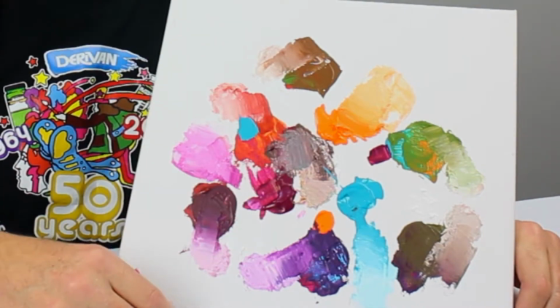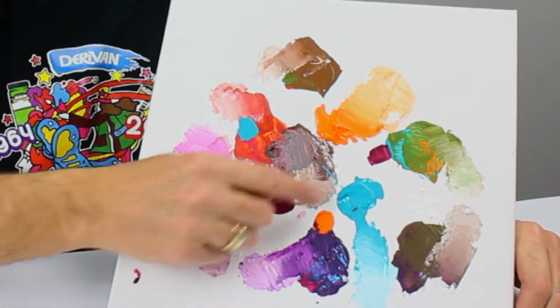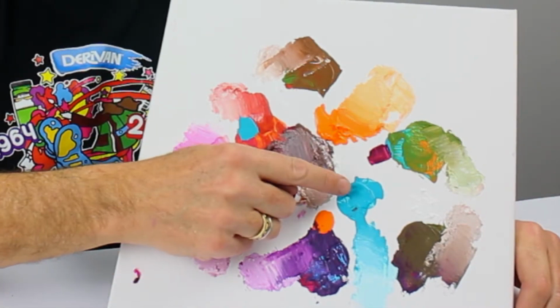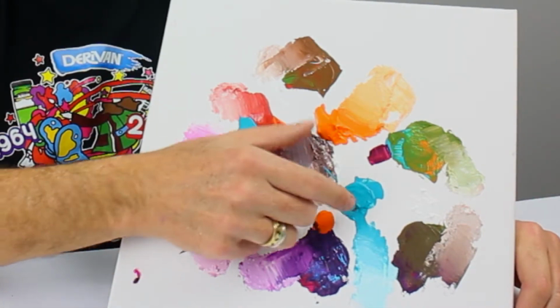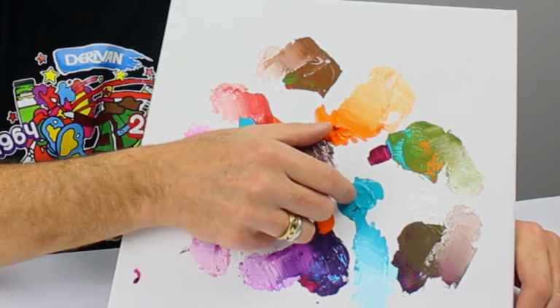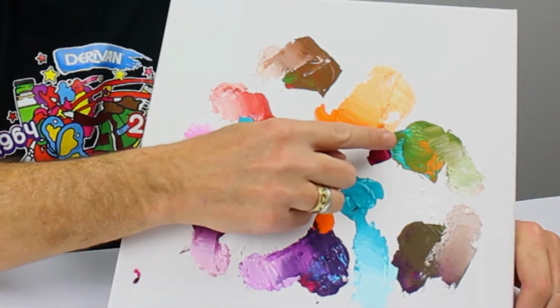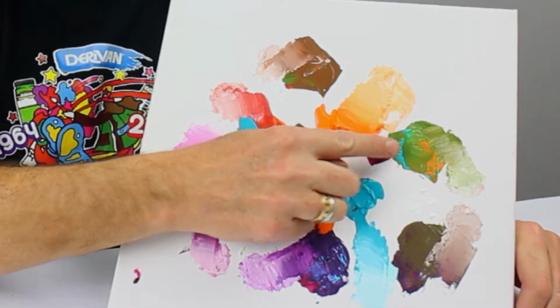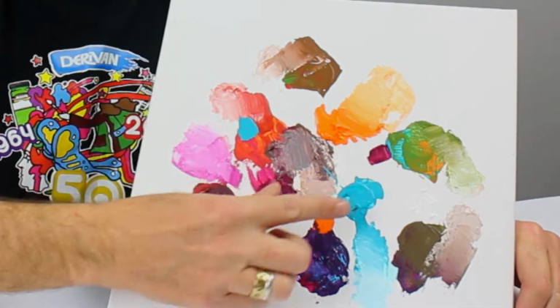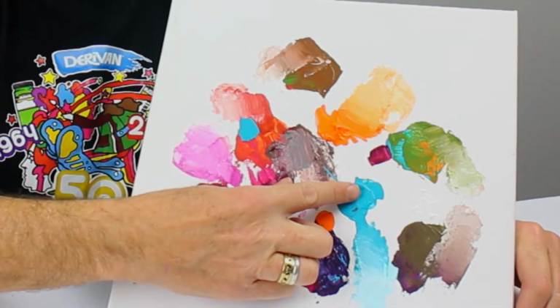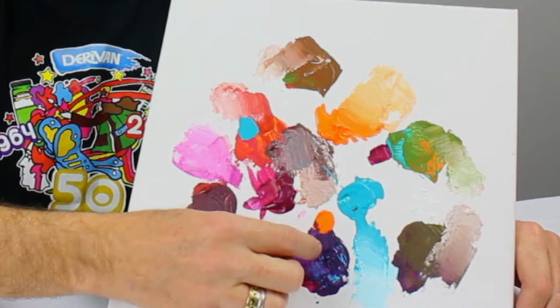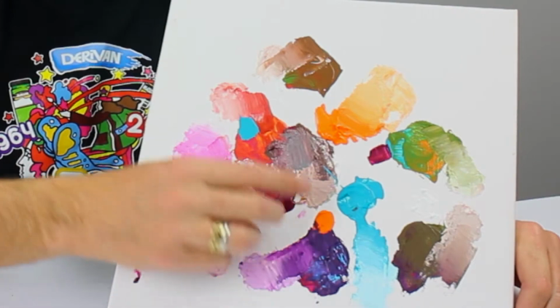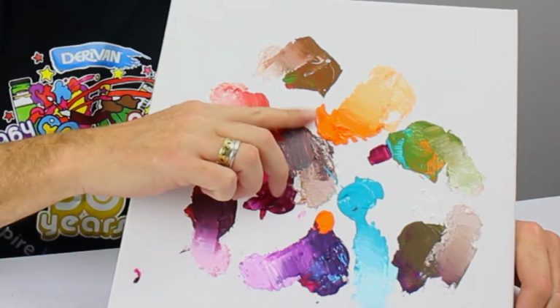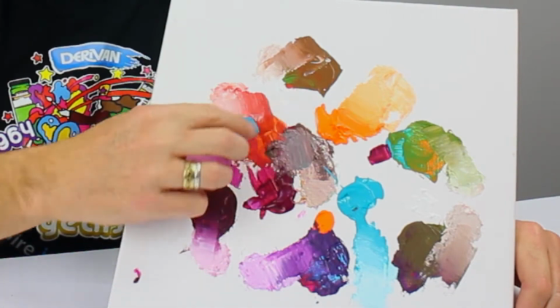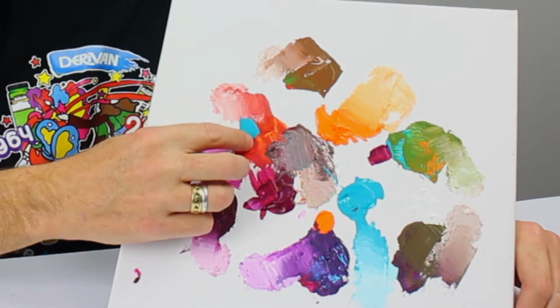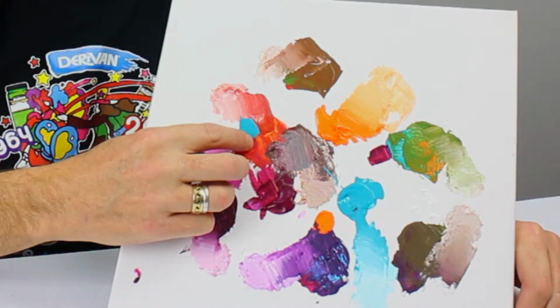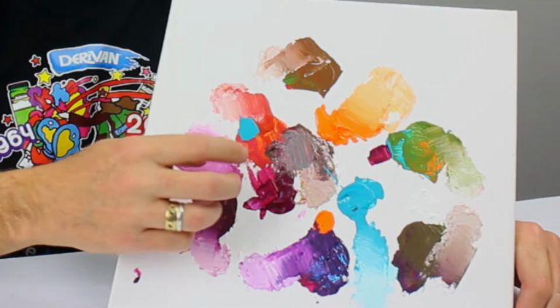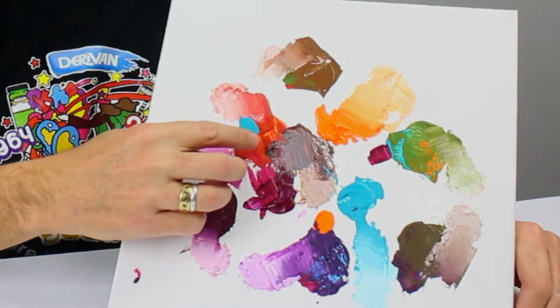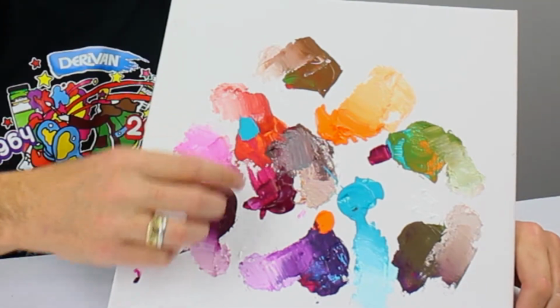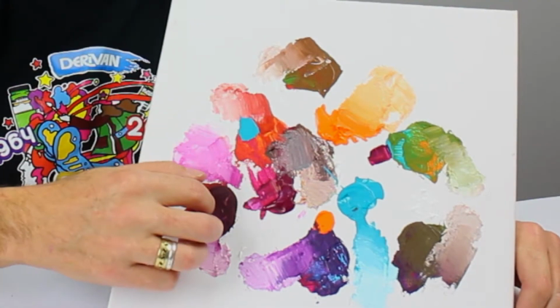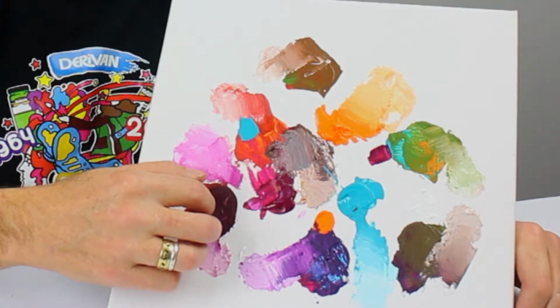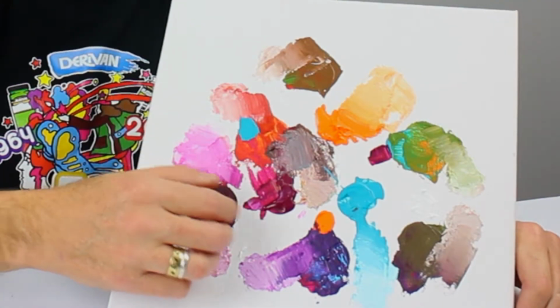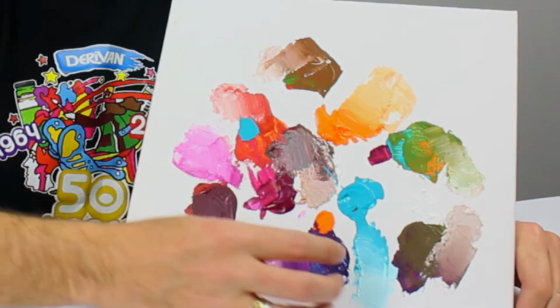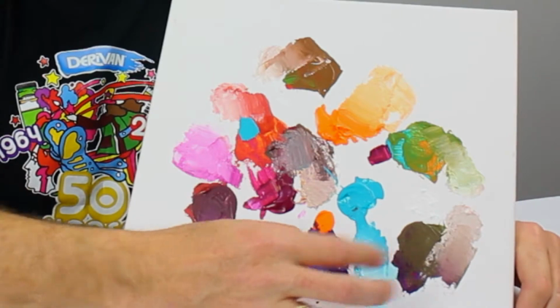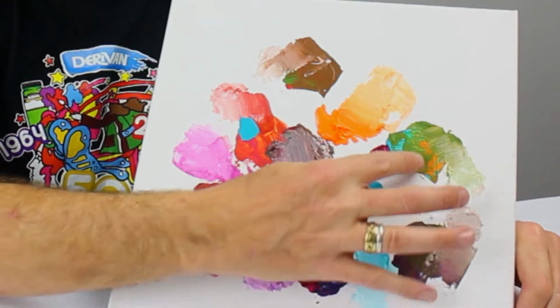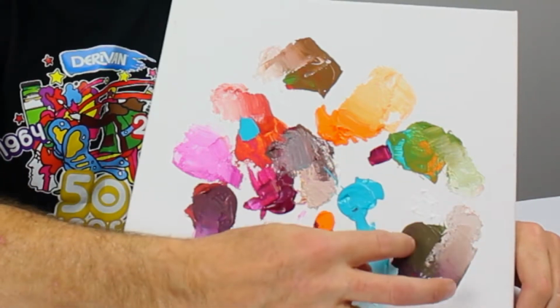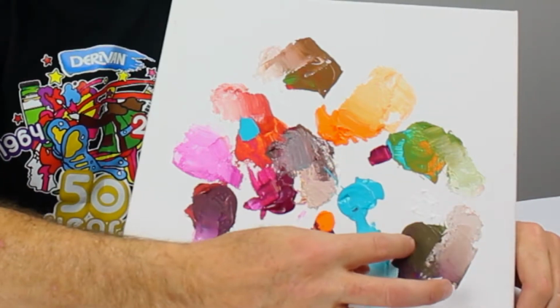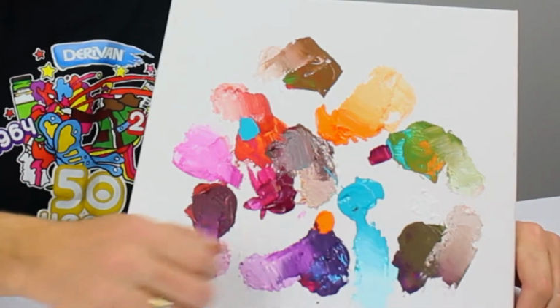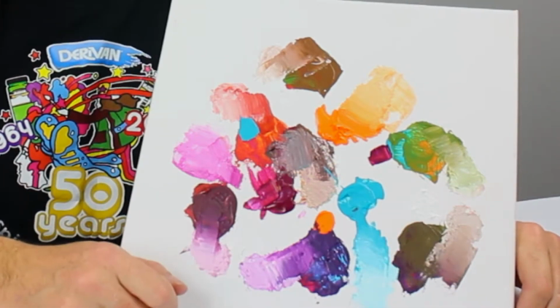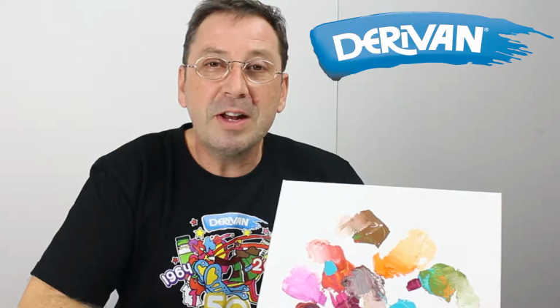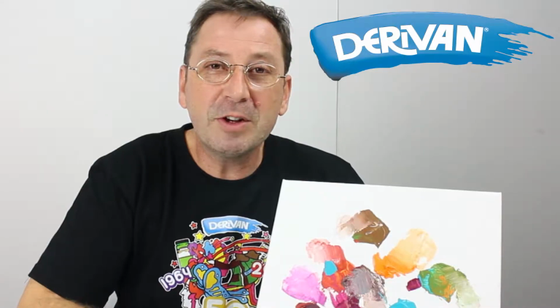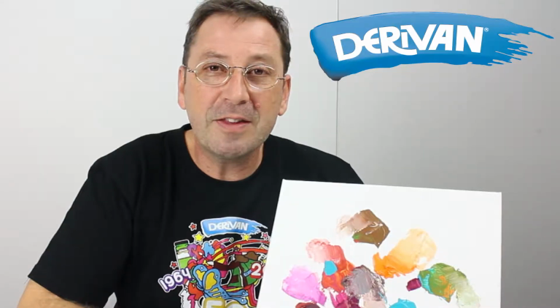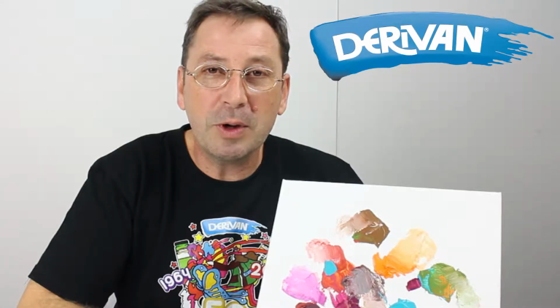So we're going to mix them first together to get our mix, and then we're going to mix those further out as we go around. Let's have a look at how this works.